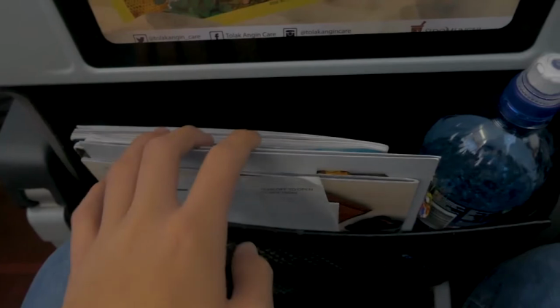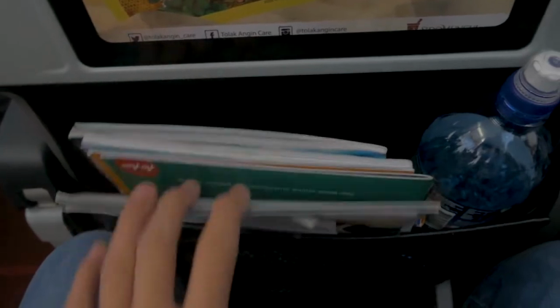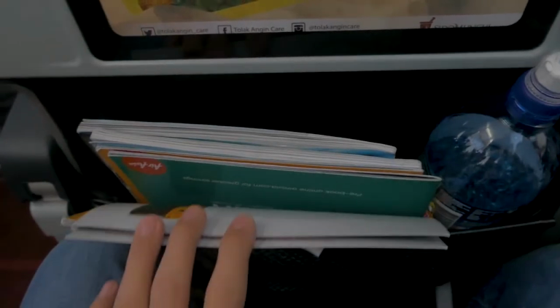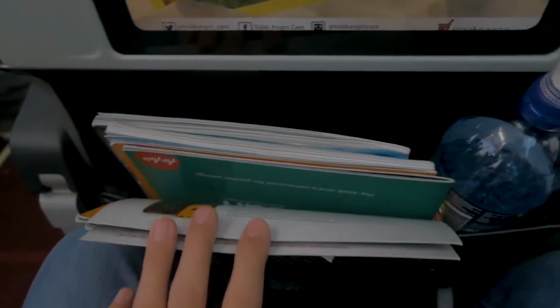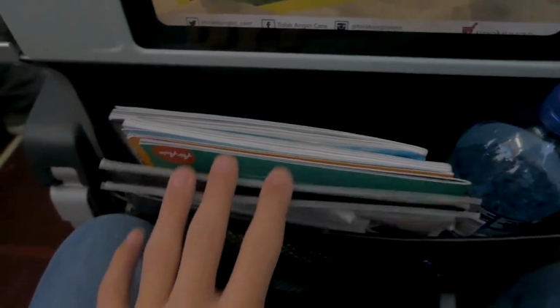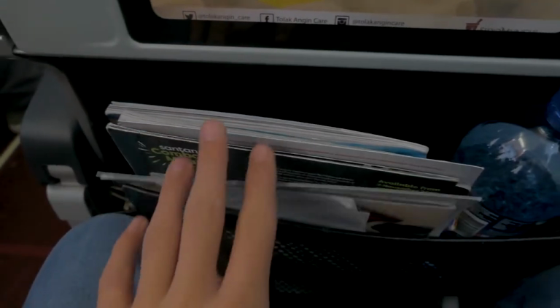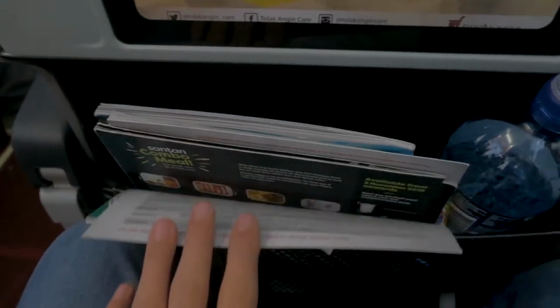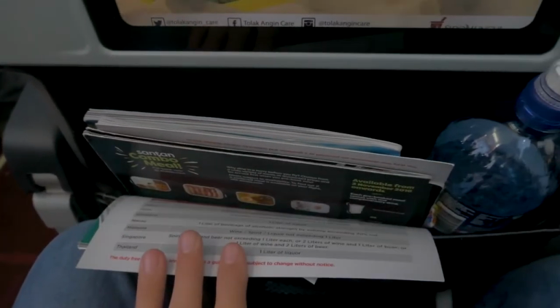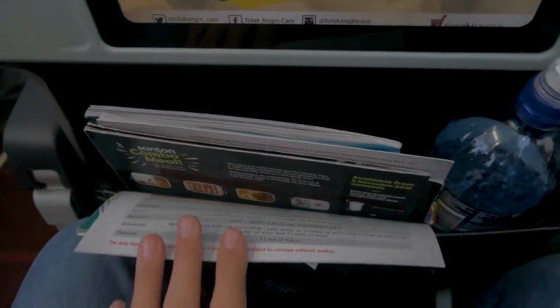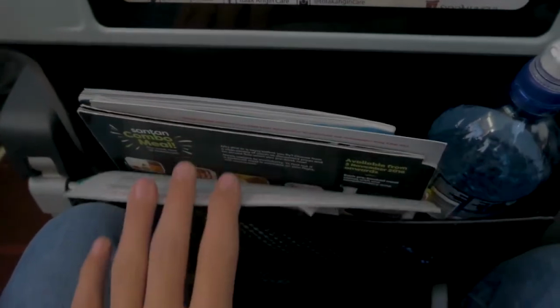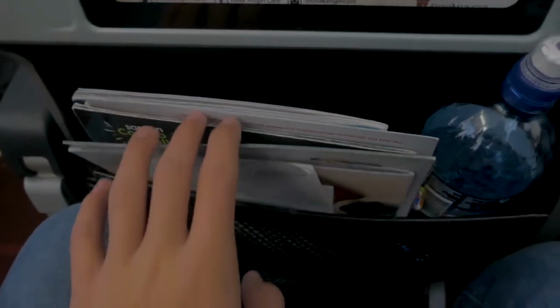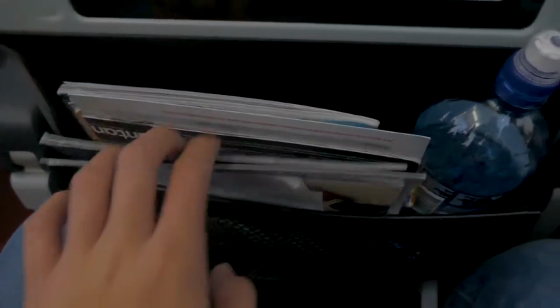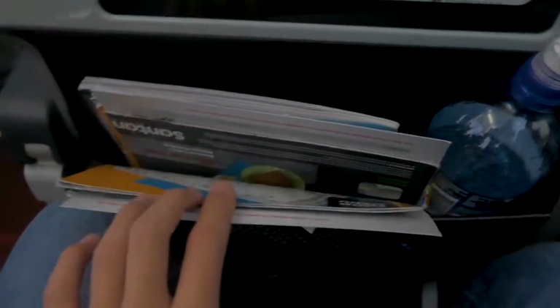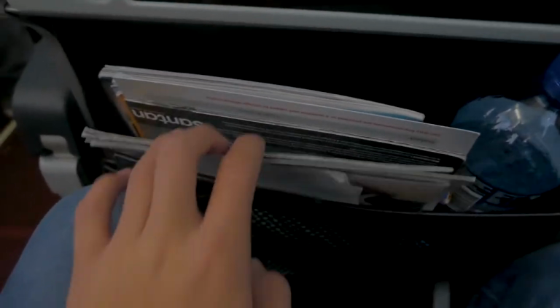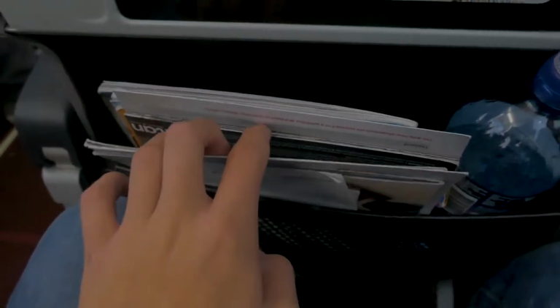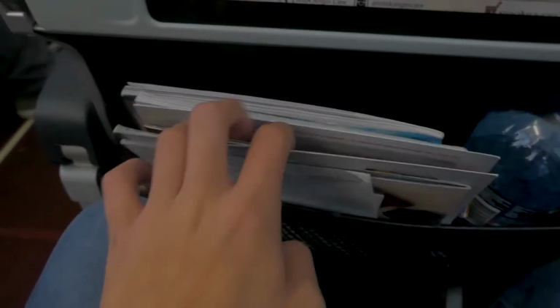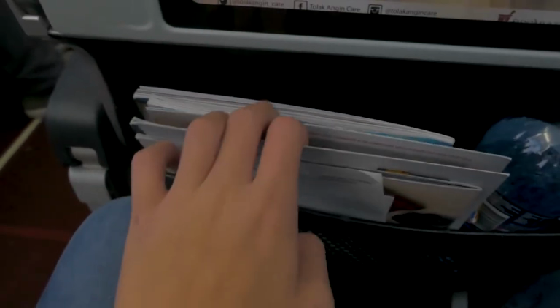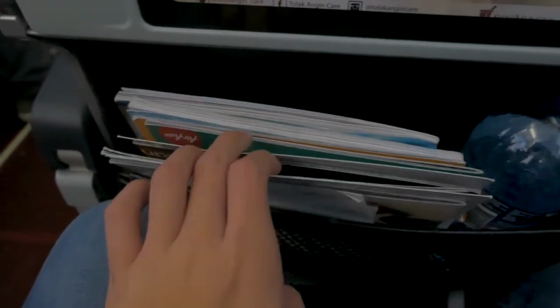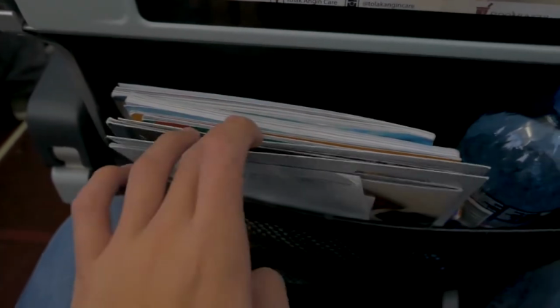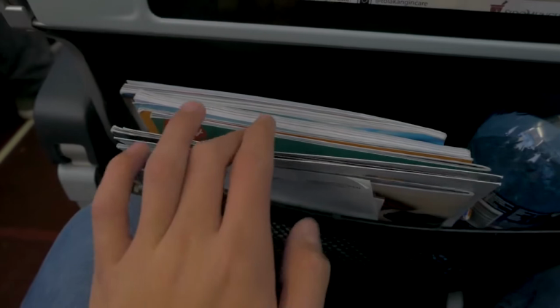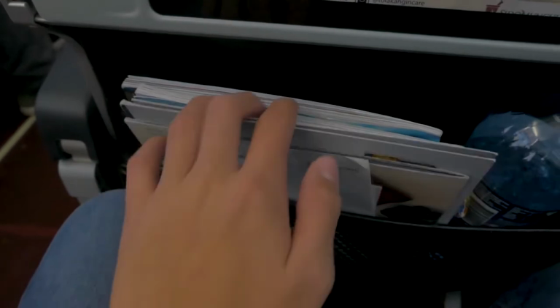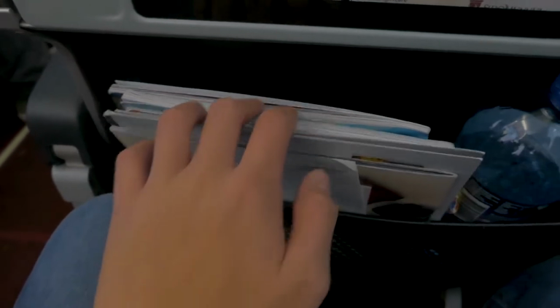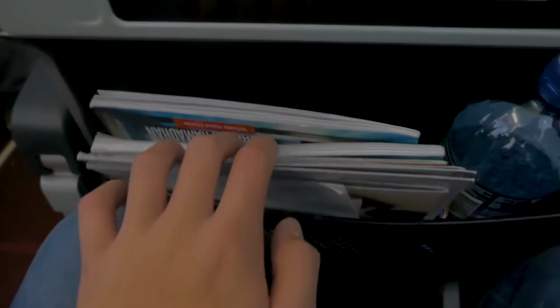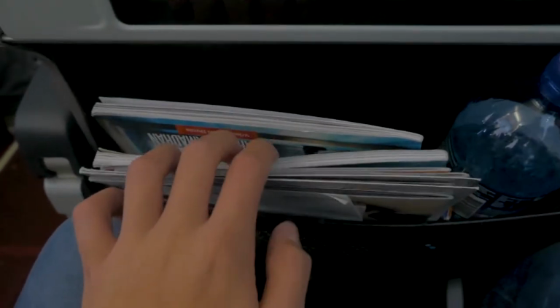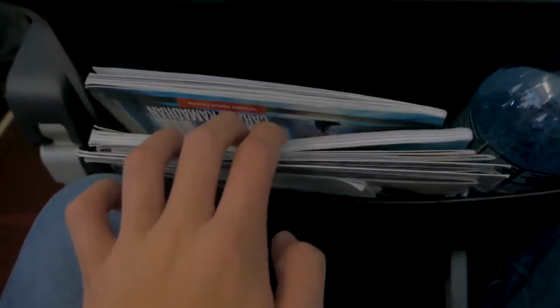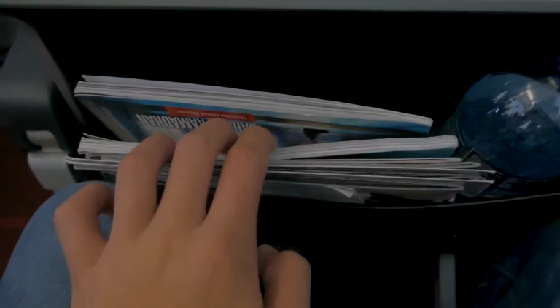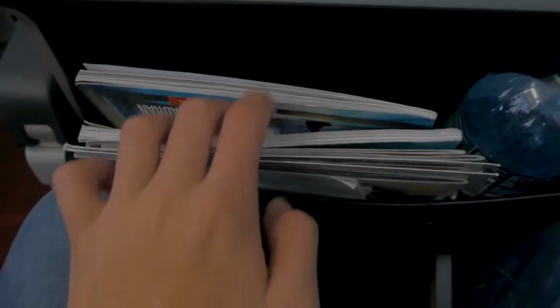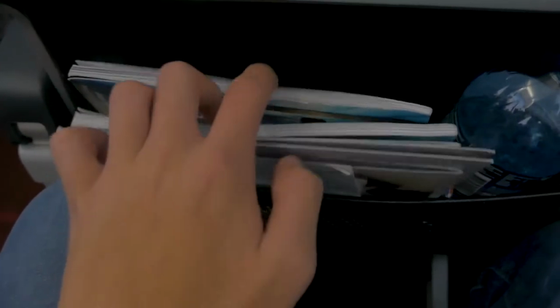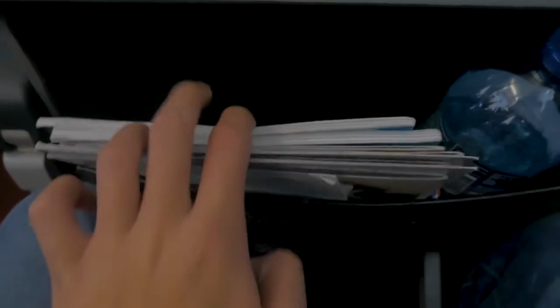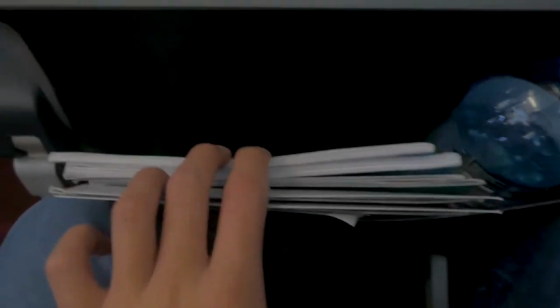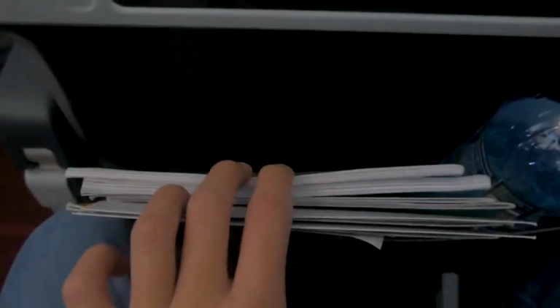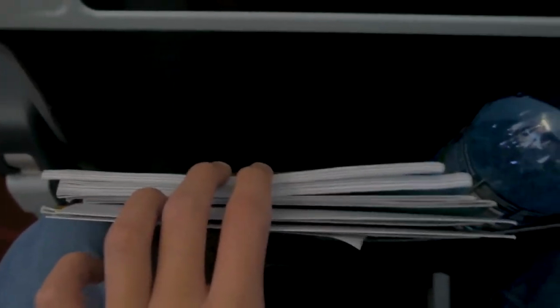There were a variety of magazines in the seat pocket, such as AirAsia's magazine, an in-flight magazine, a safety magazine, and much more.